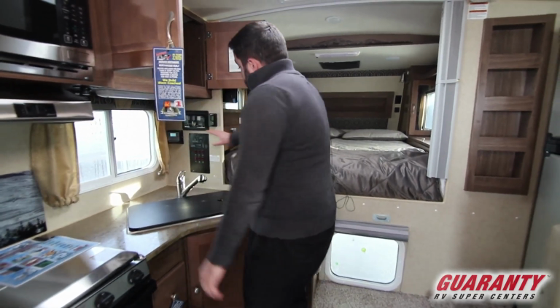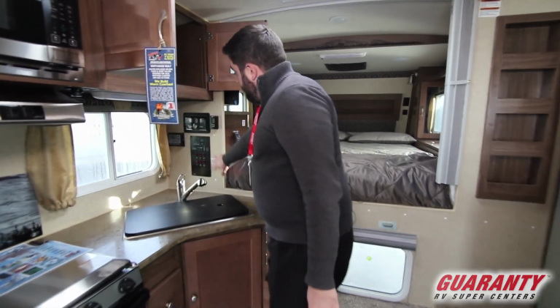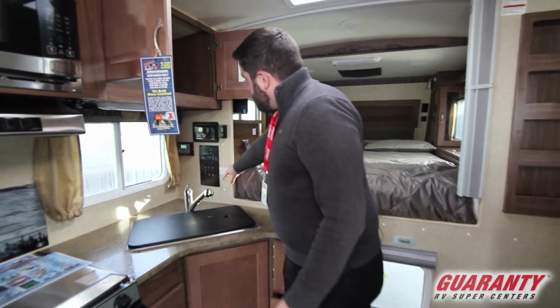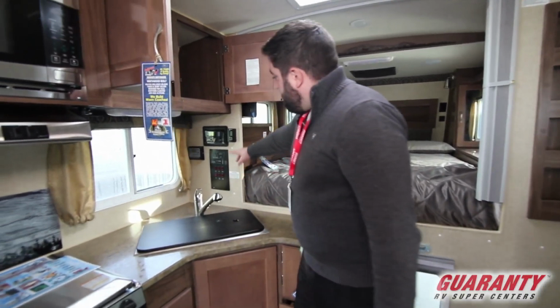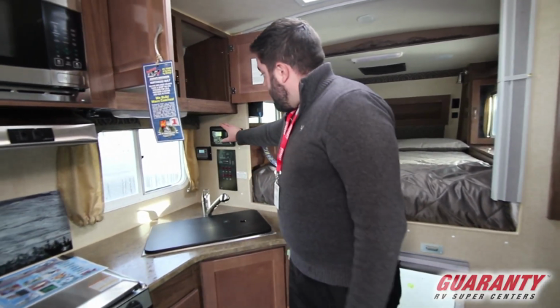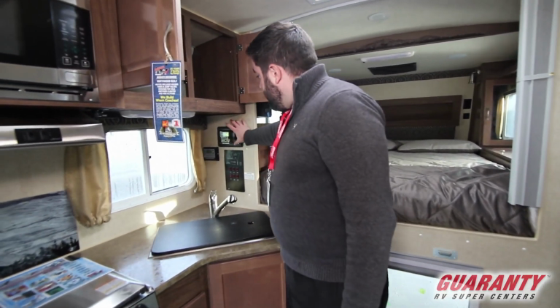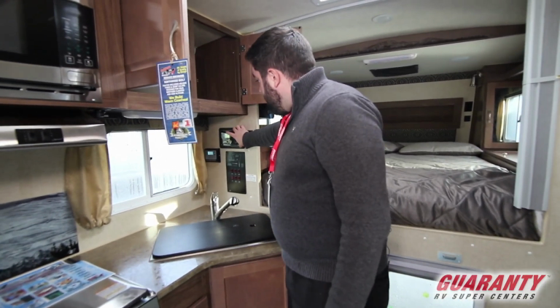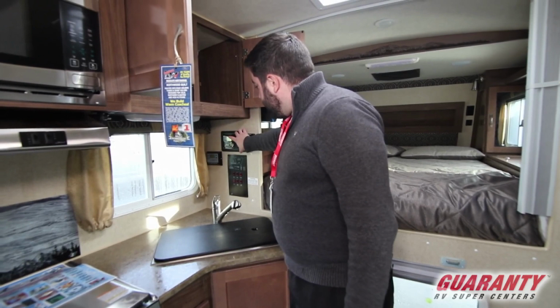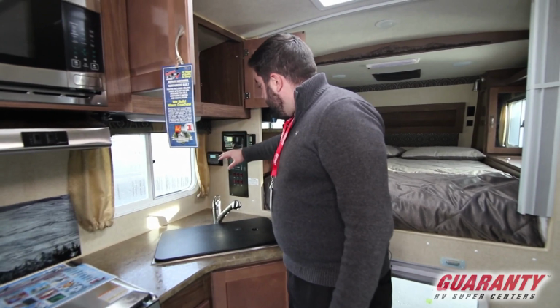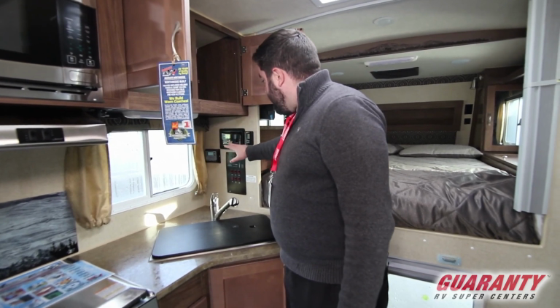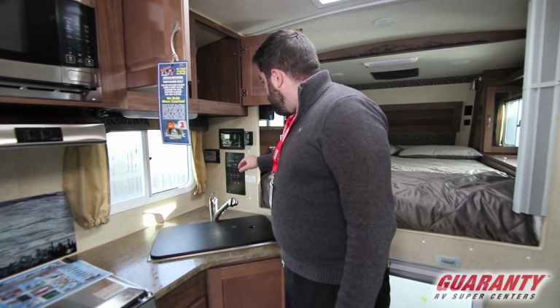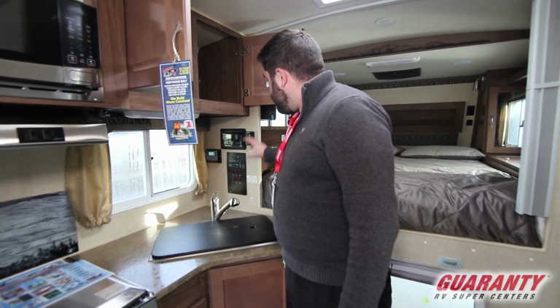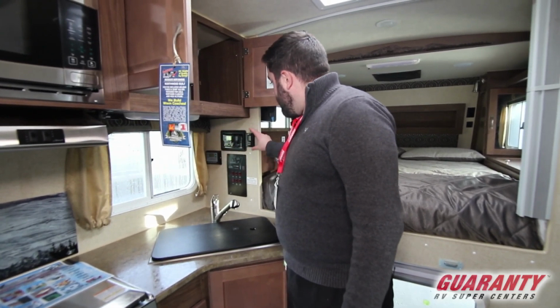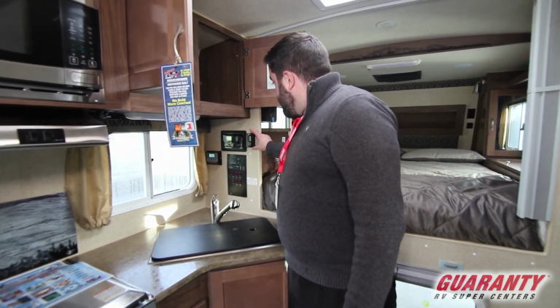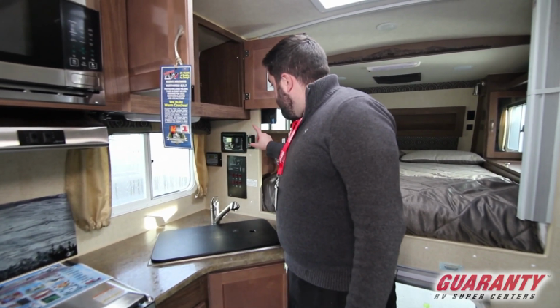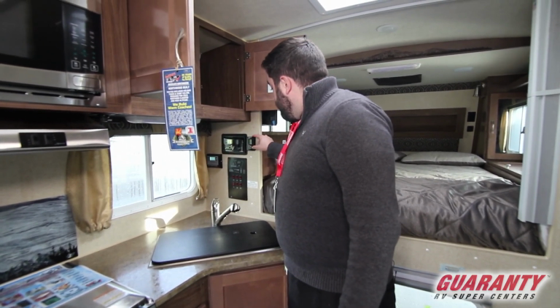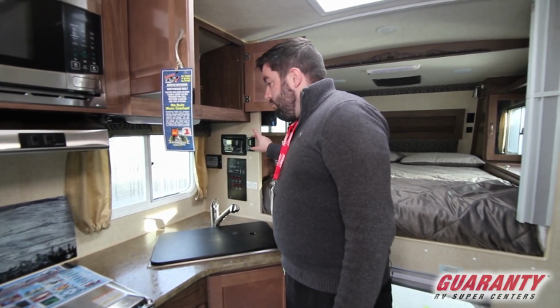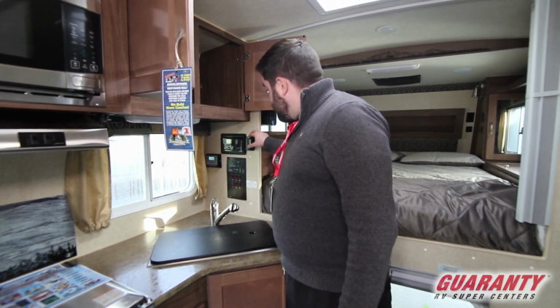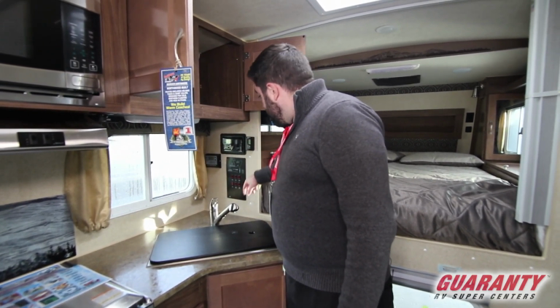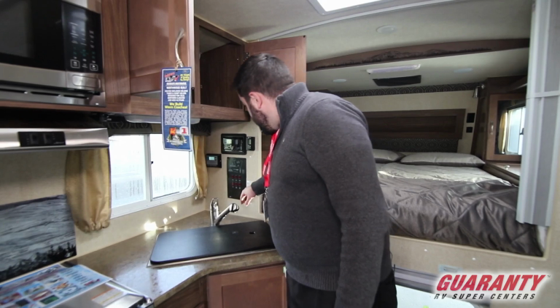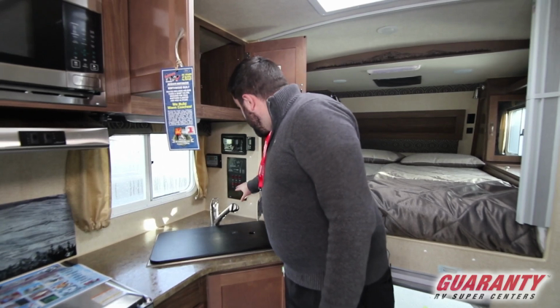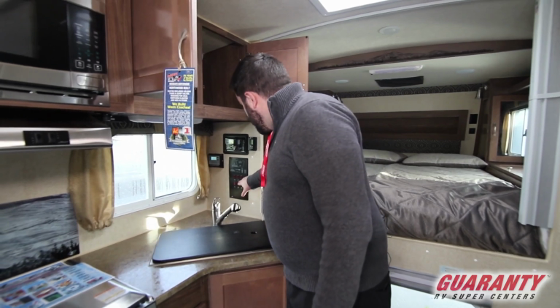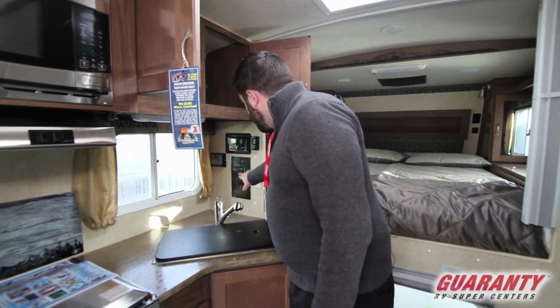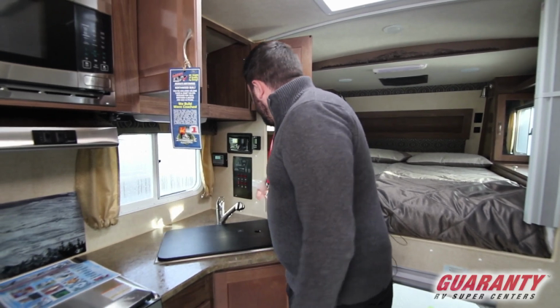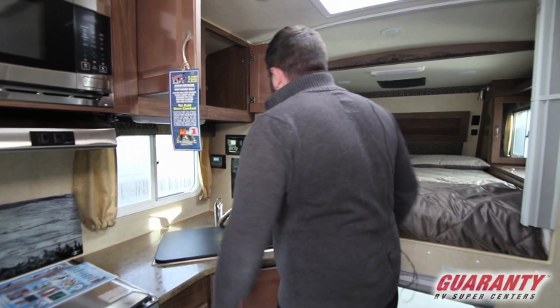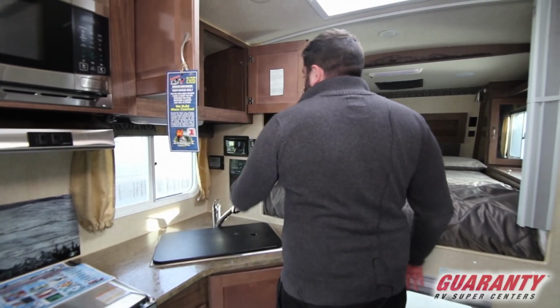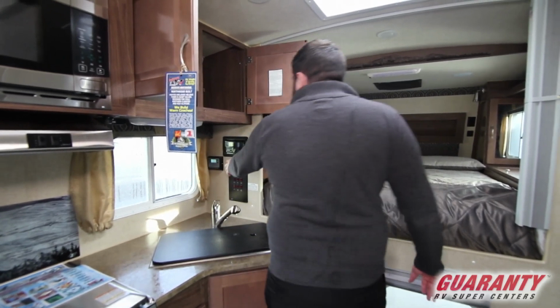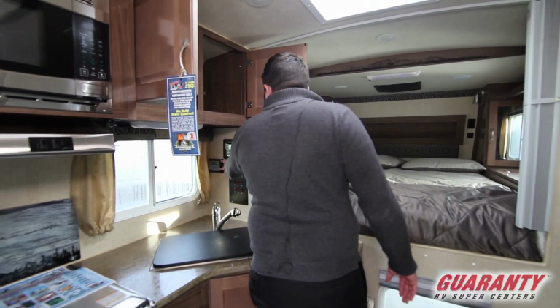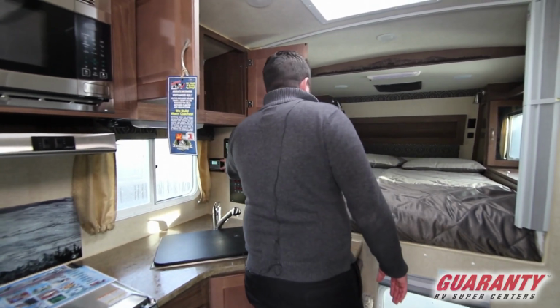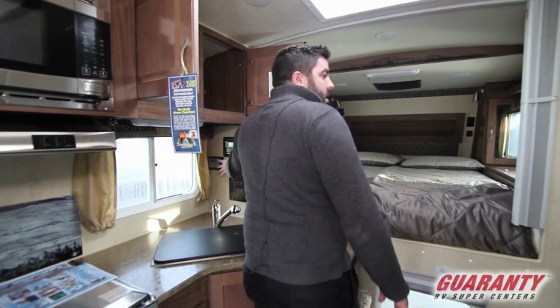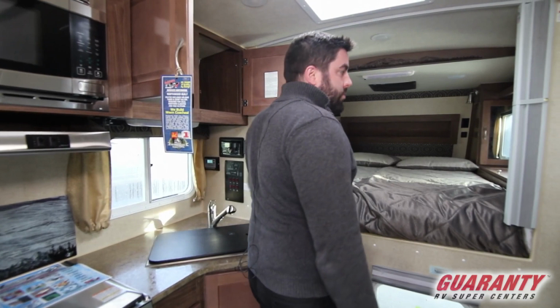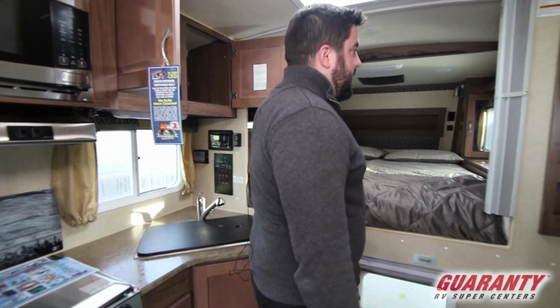All of your controls here — your audio system, interior and exterior speakers. Your thermostat. And then all of your lighting. And then this one's equipped with your solar panel up top to trickle charge your batteries.